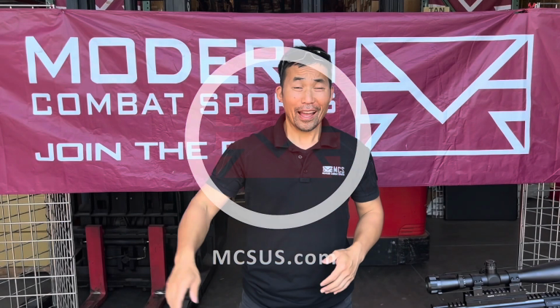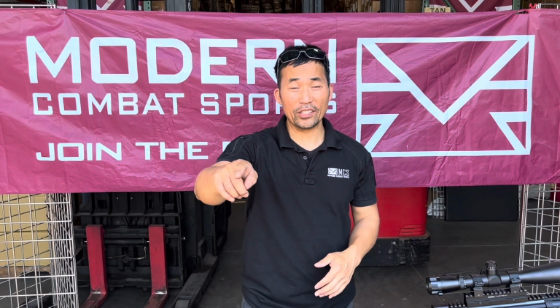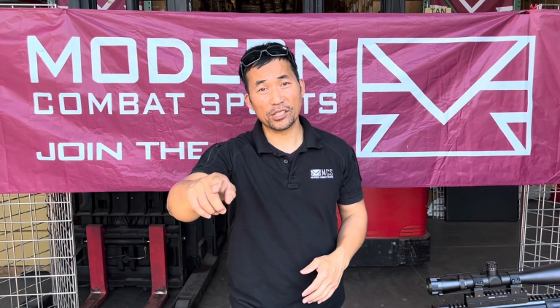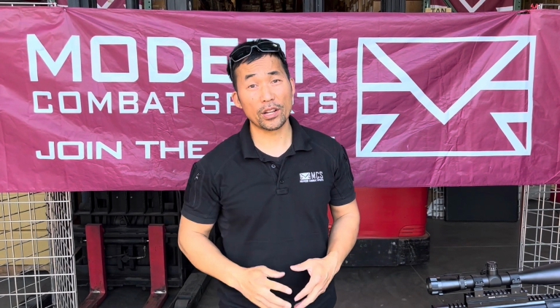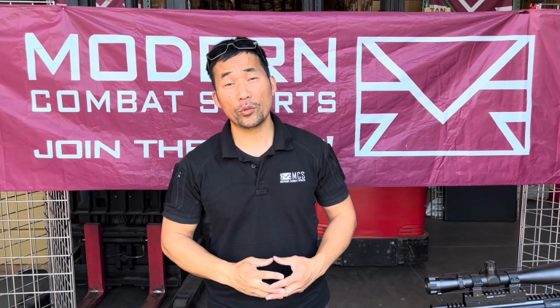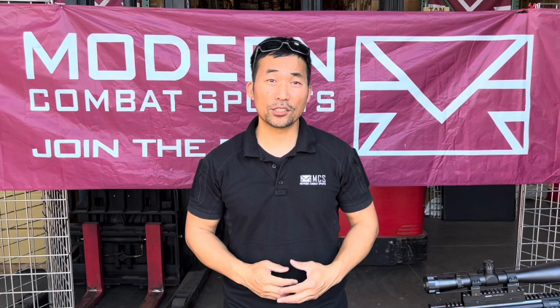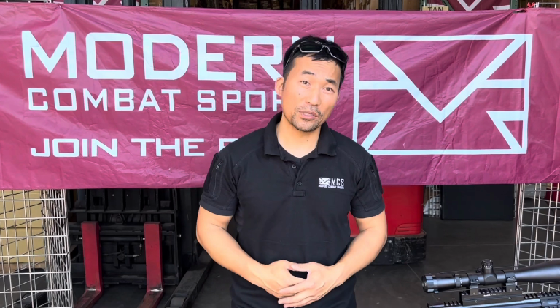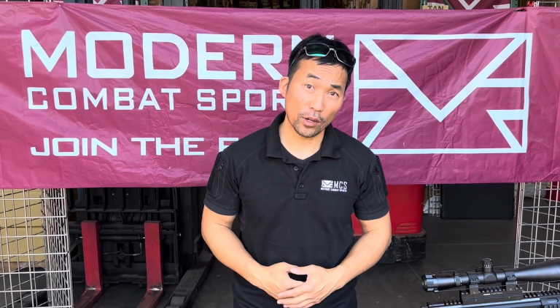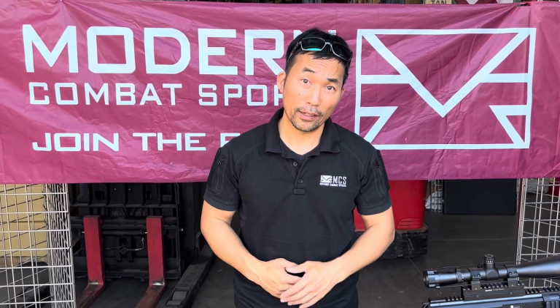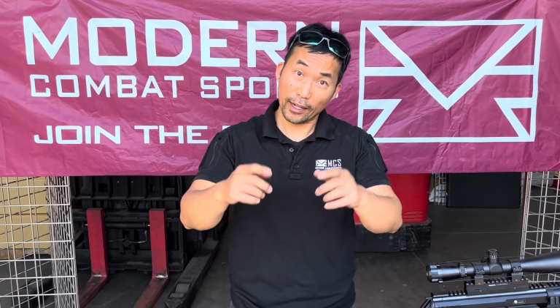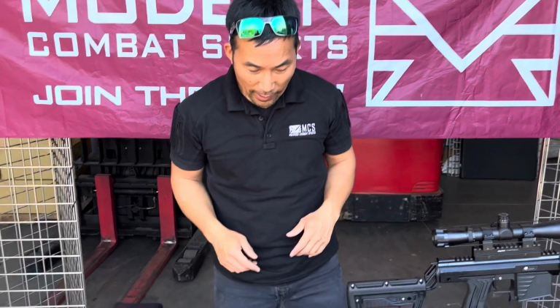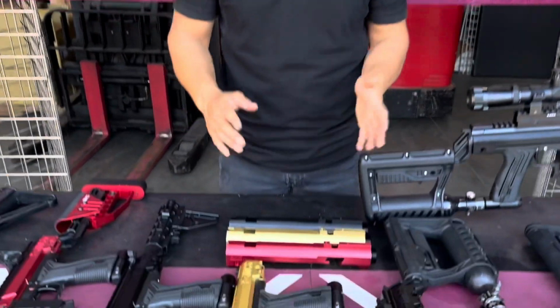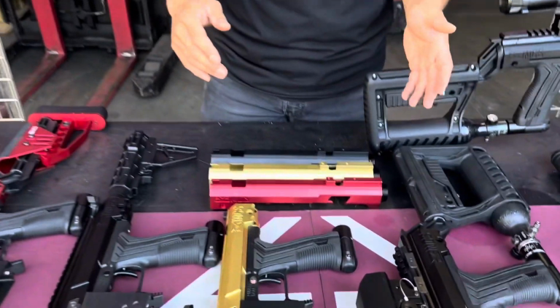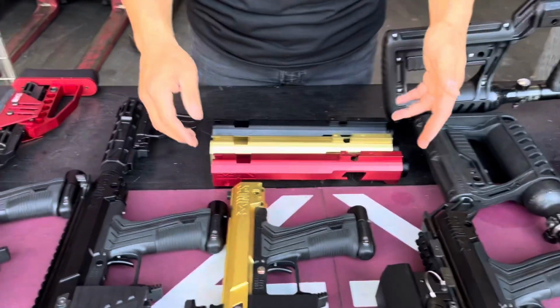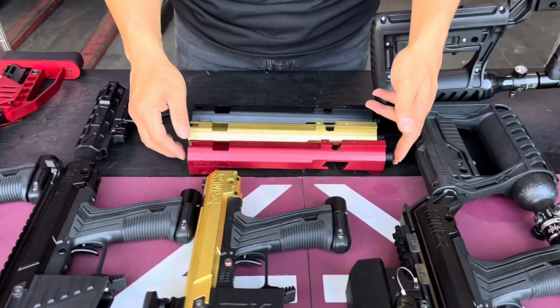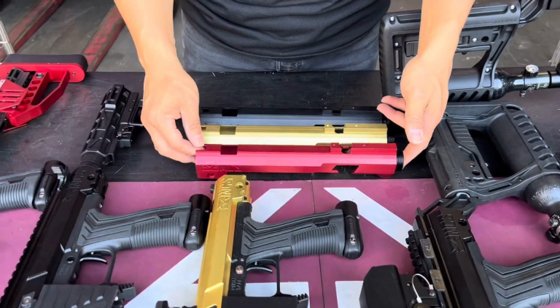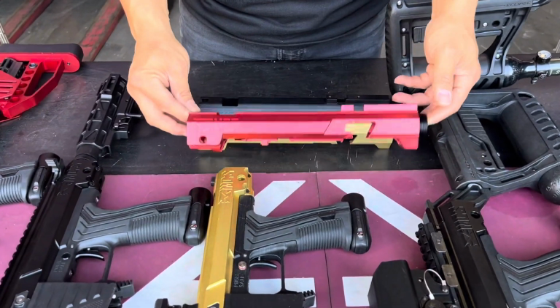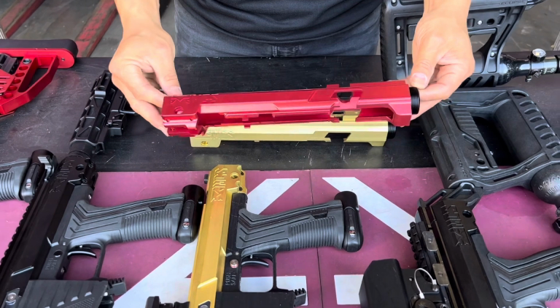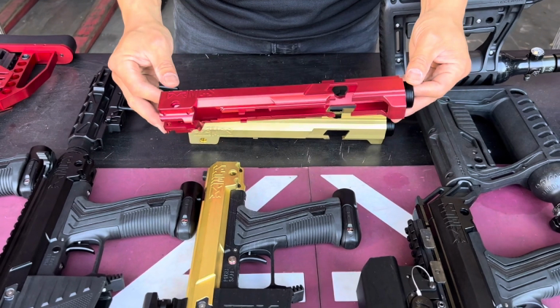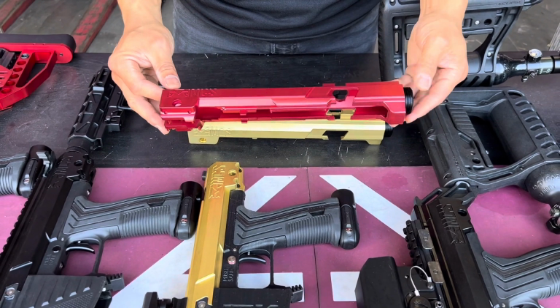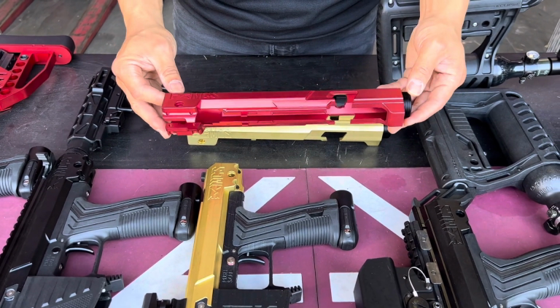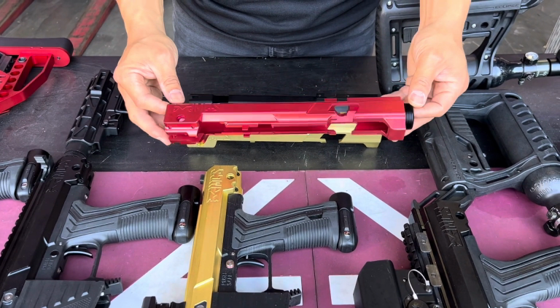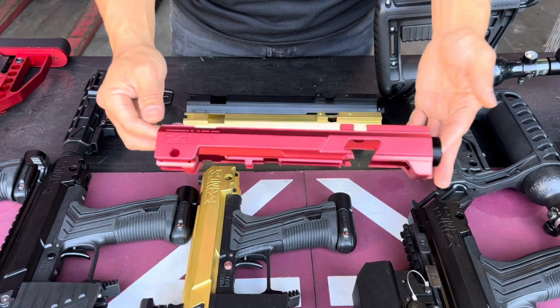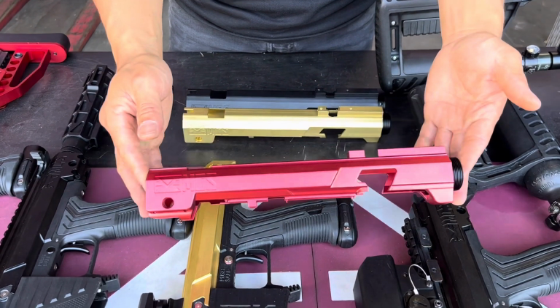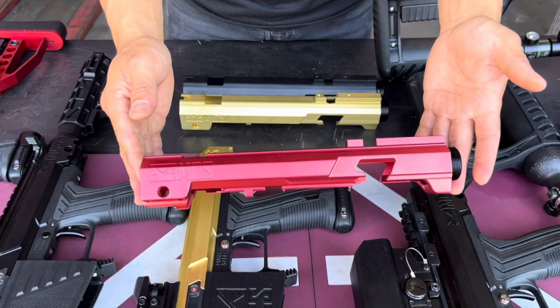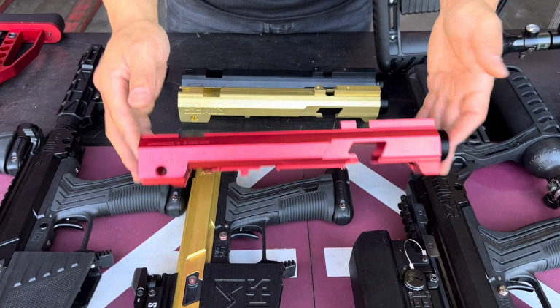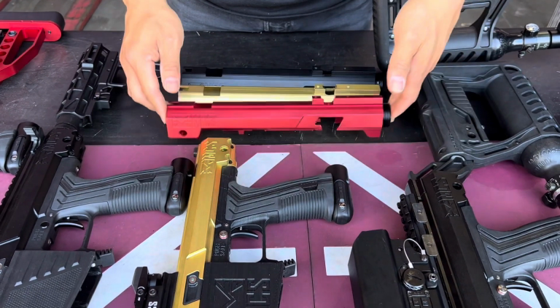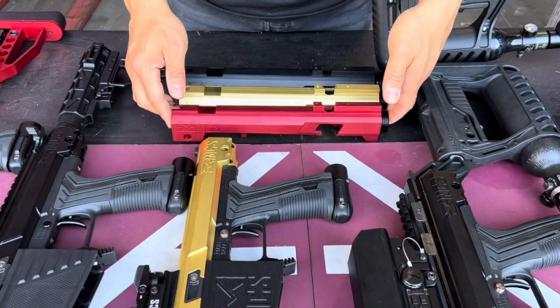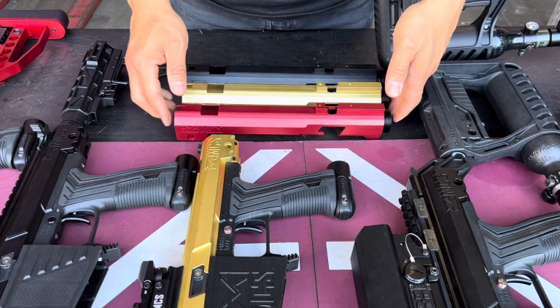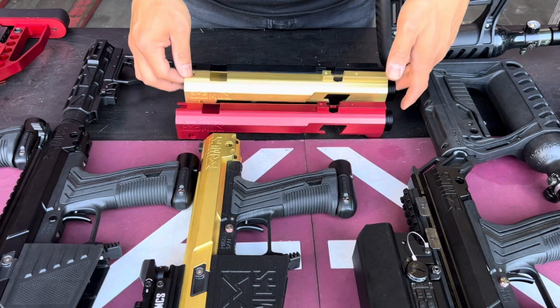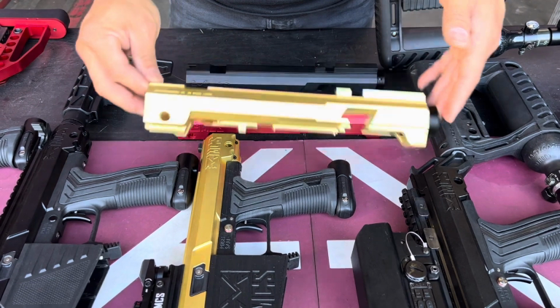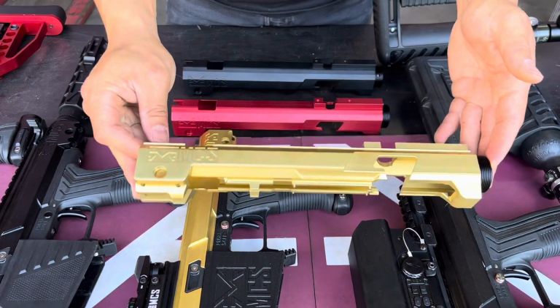Hi, I'm KT with MCS and today I have a video for you guys on the MCS 100 body. We have this new body coming out for you guys and we have three different colors for now, but there are six different colors total. Let's show you the red one here, and then we have the gold one.